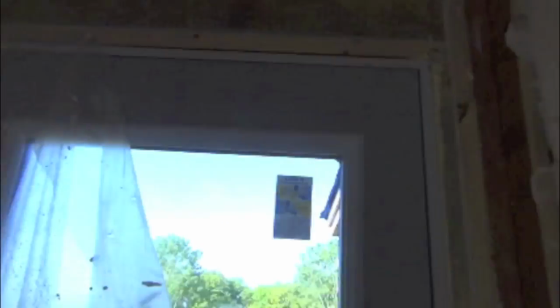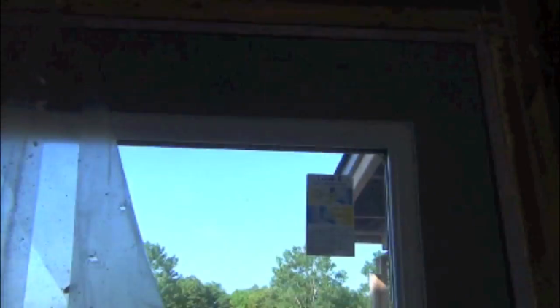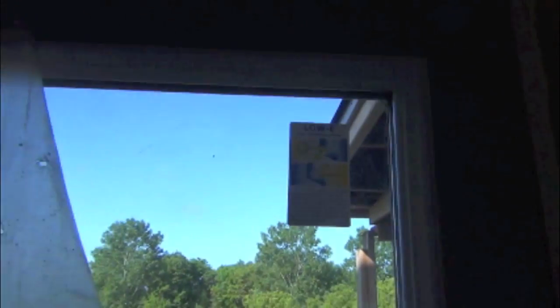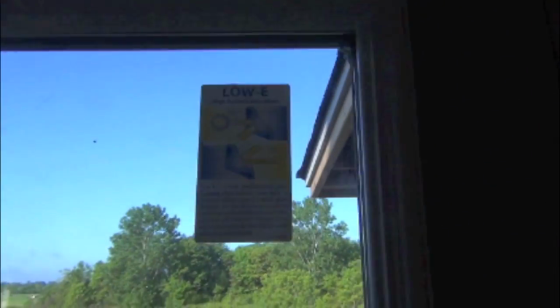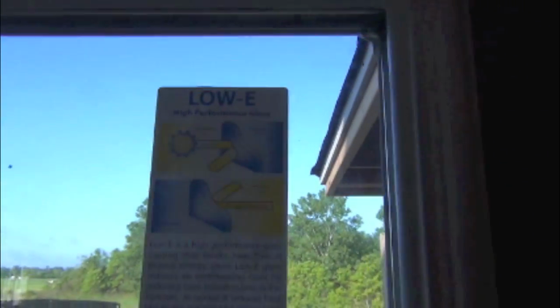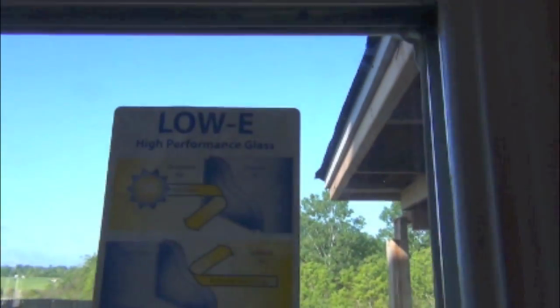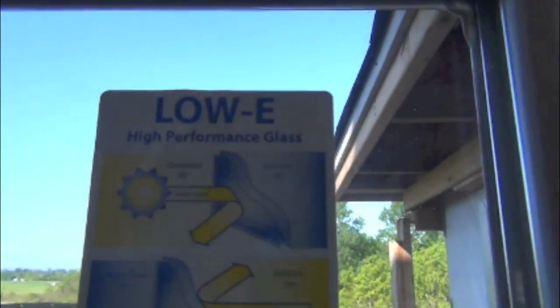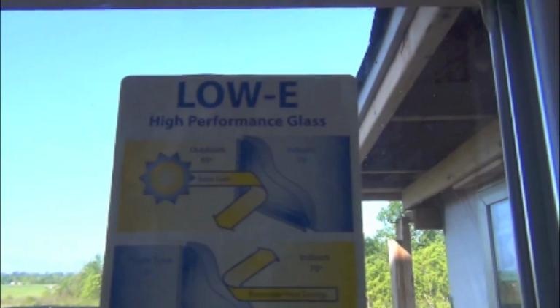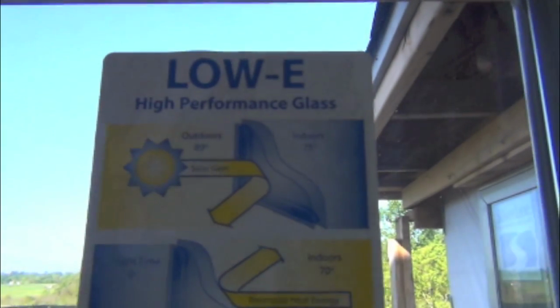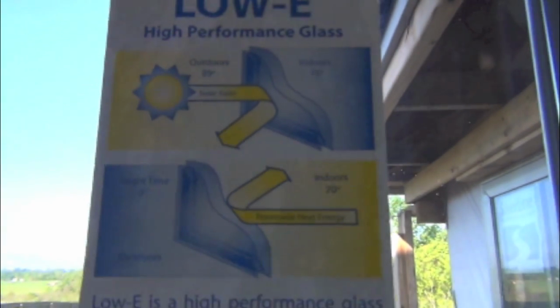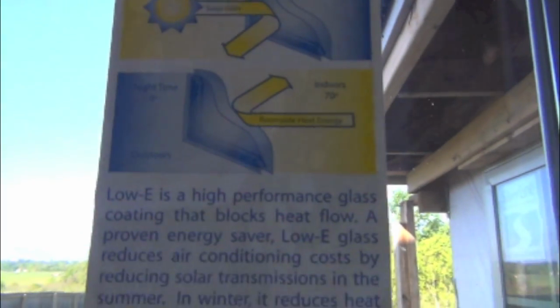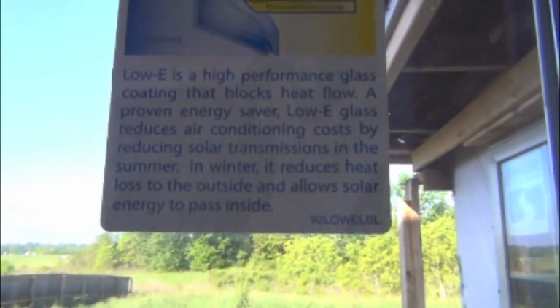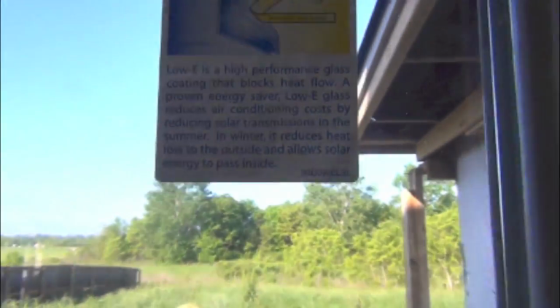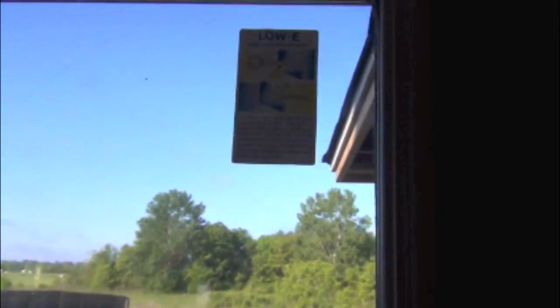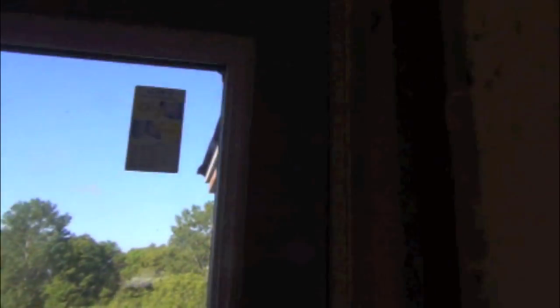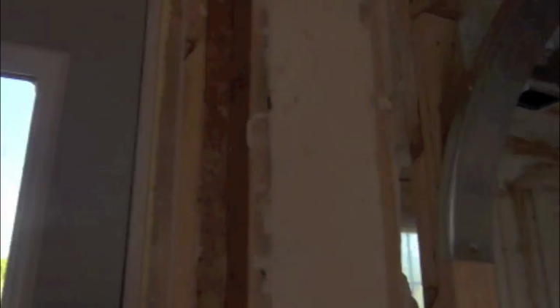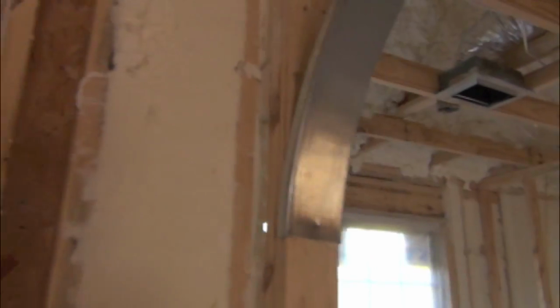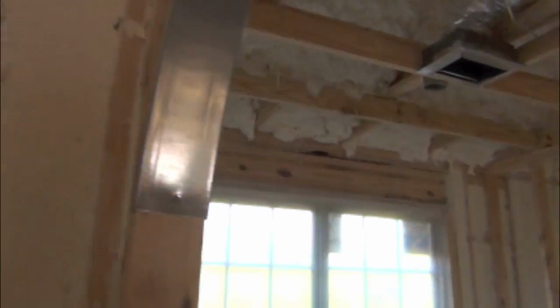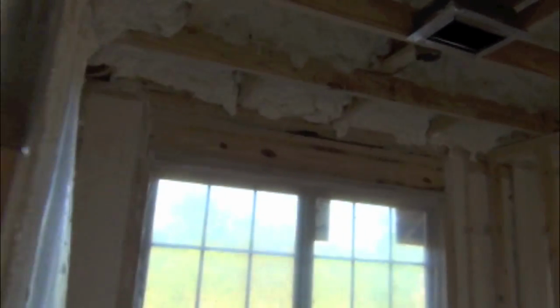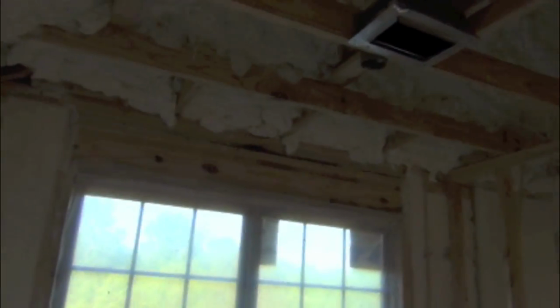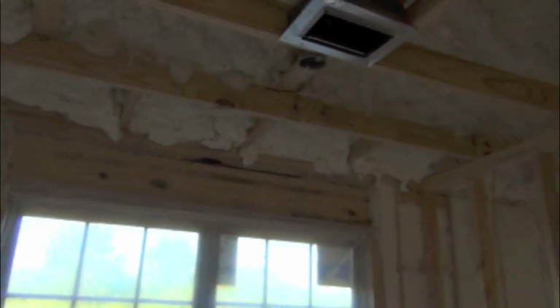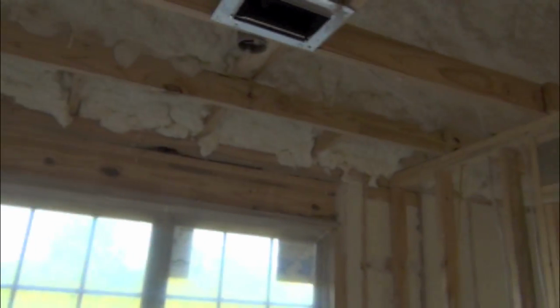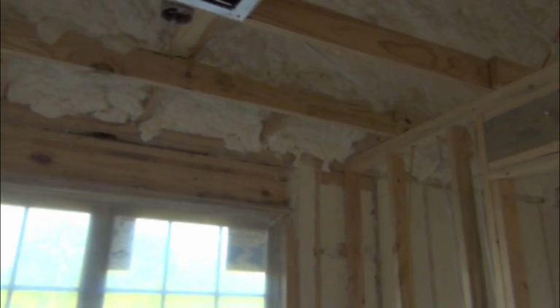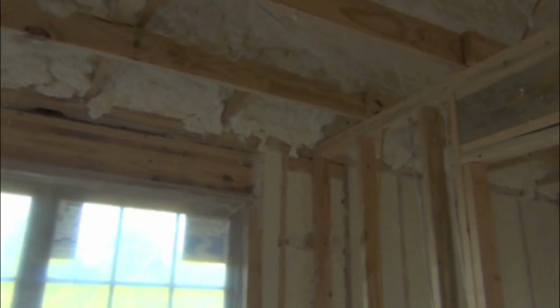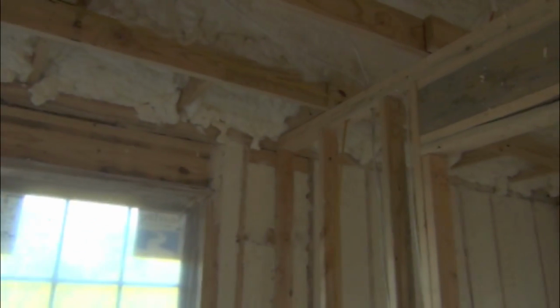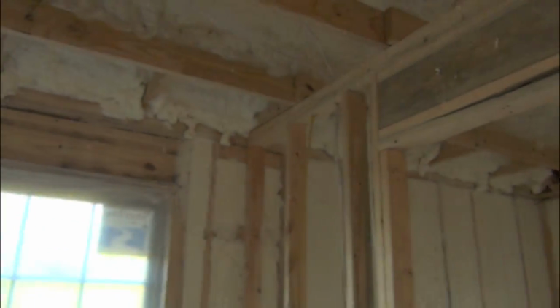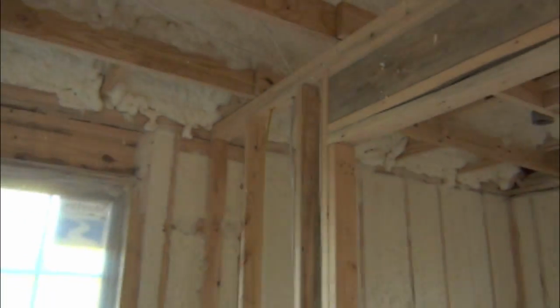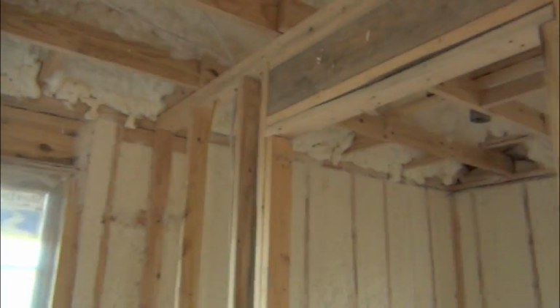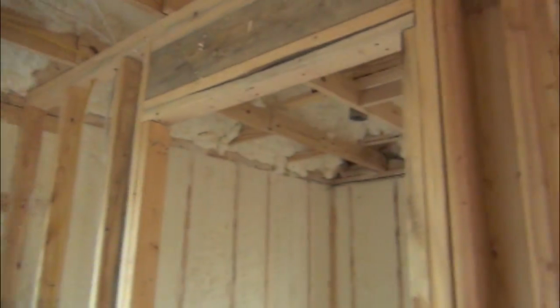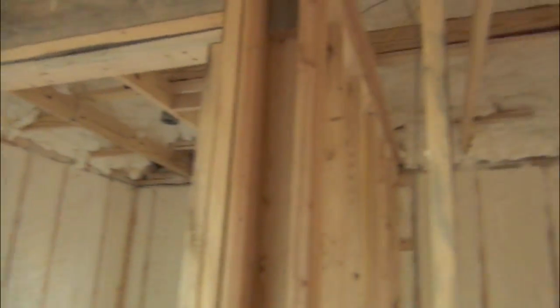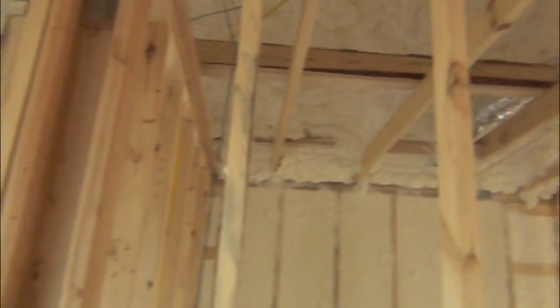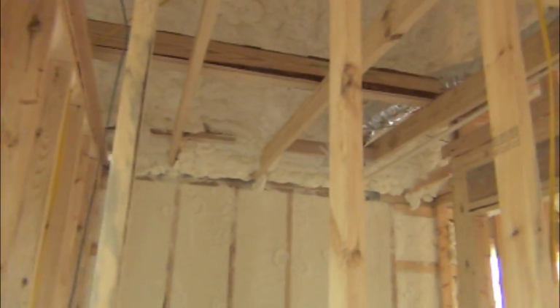We've got the low E windows. Guaranteed low energy bills in this home, backed by the Energy Wise Guarantee.